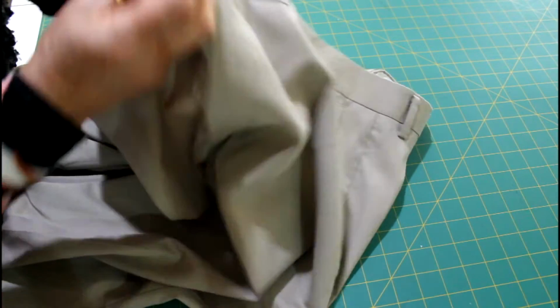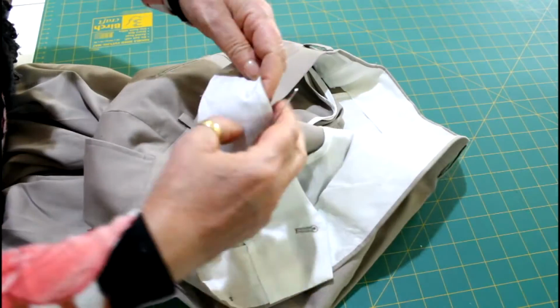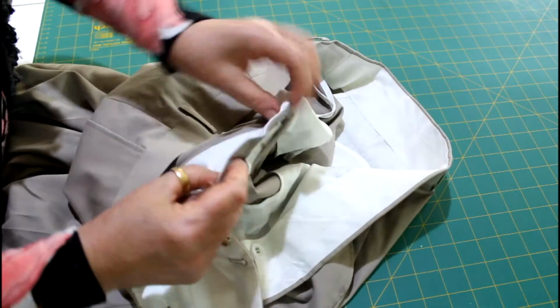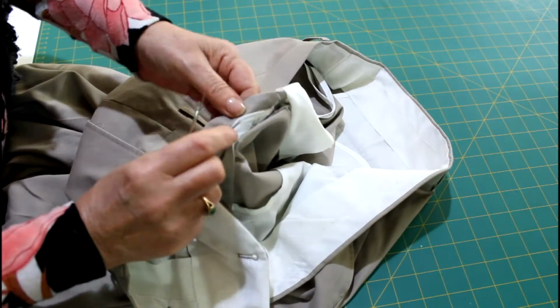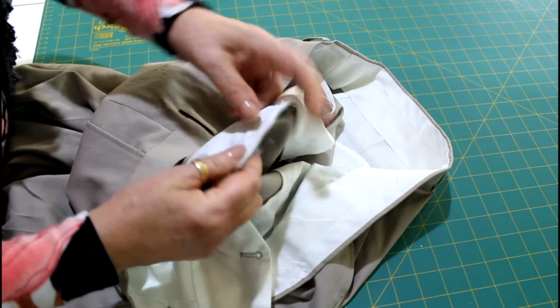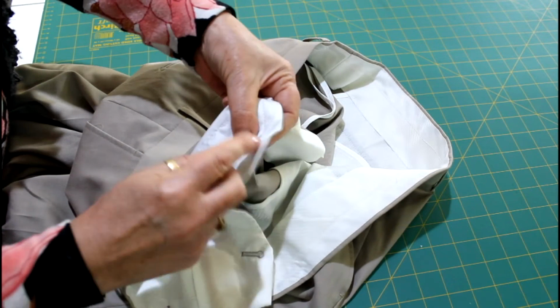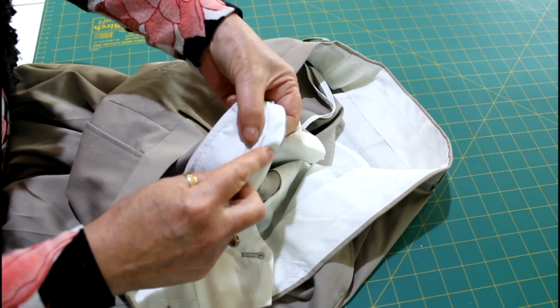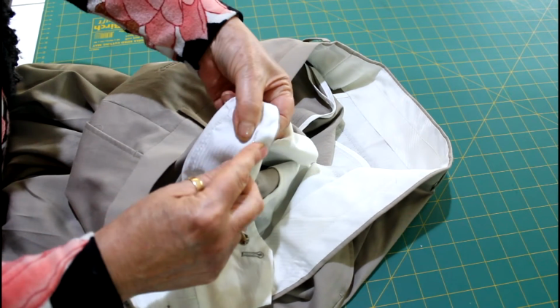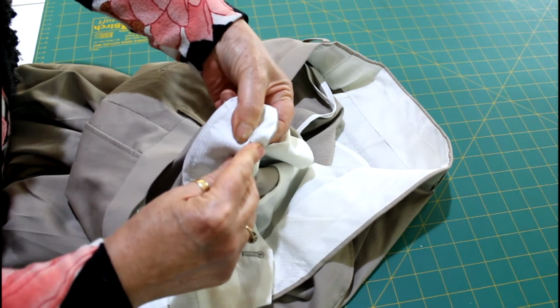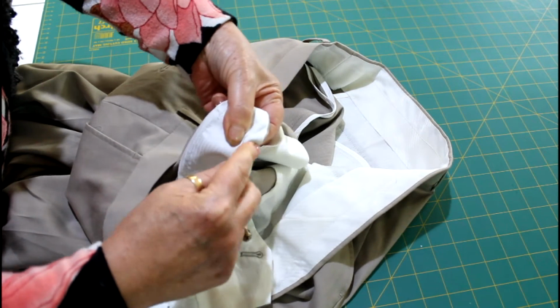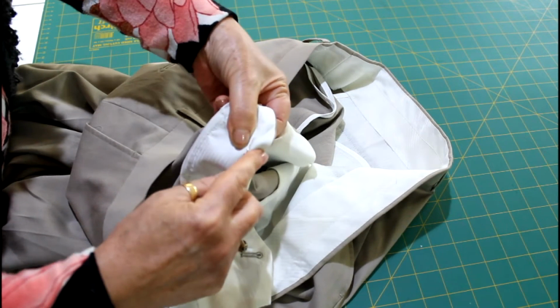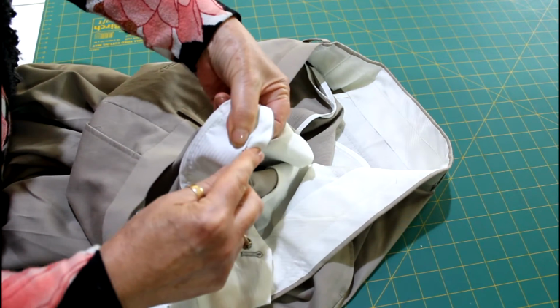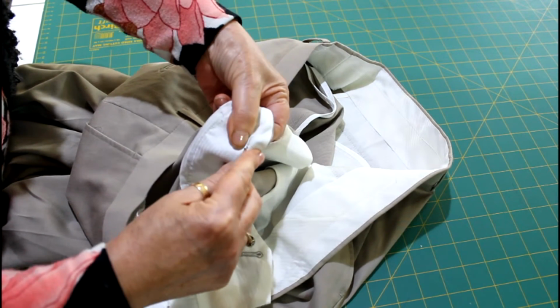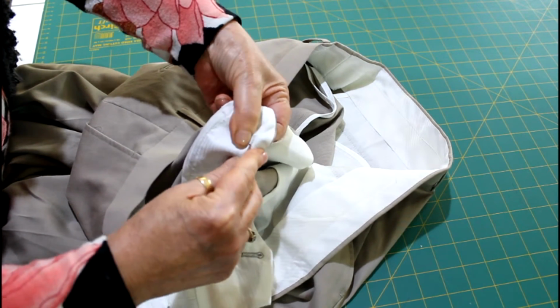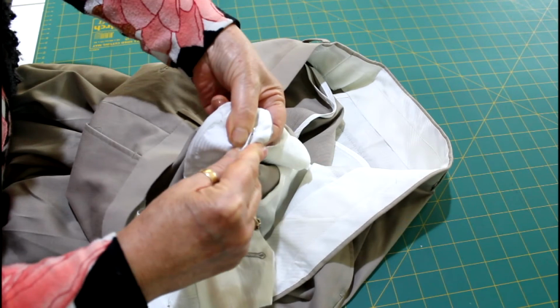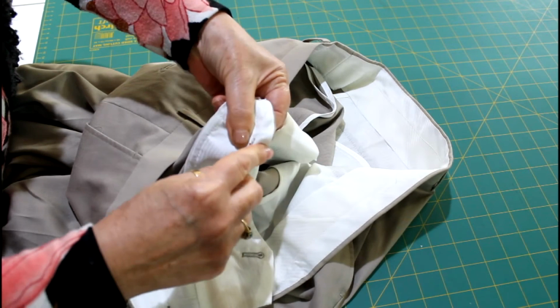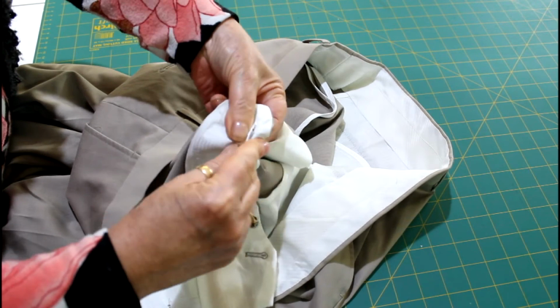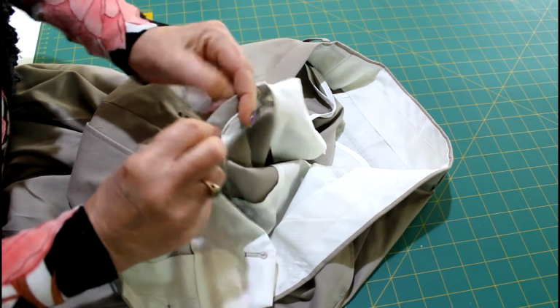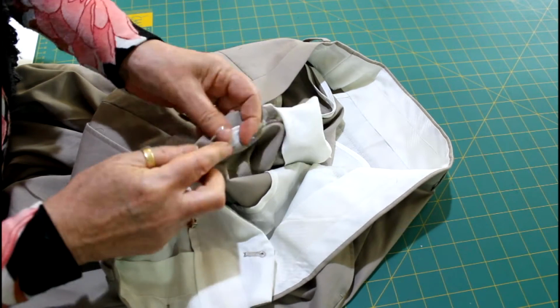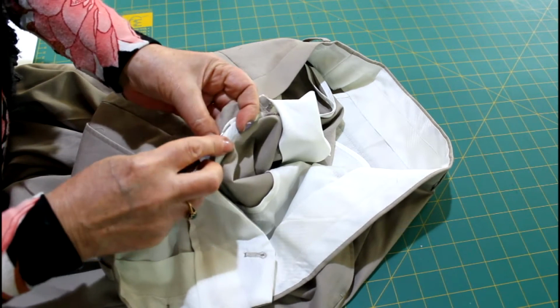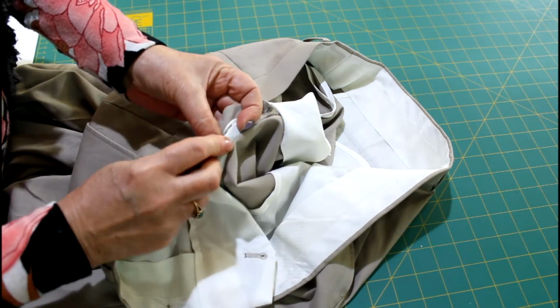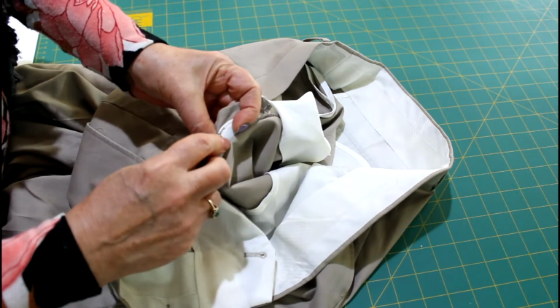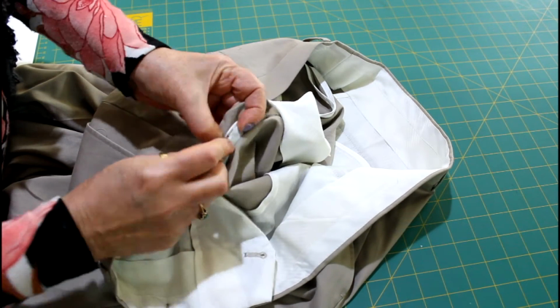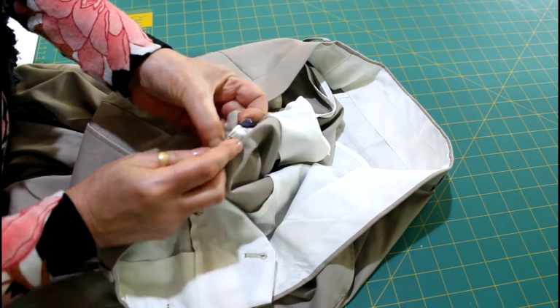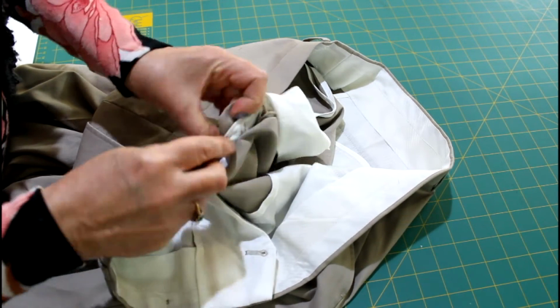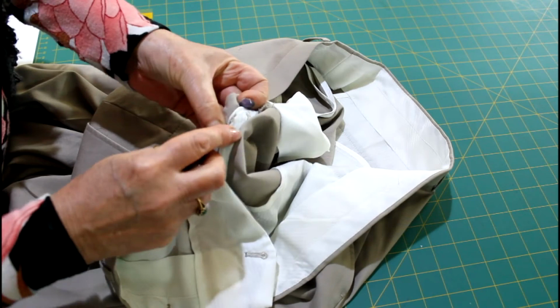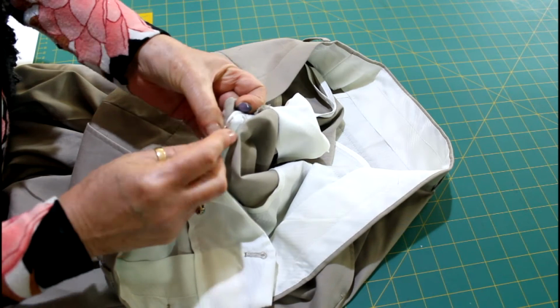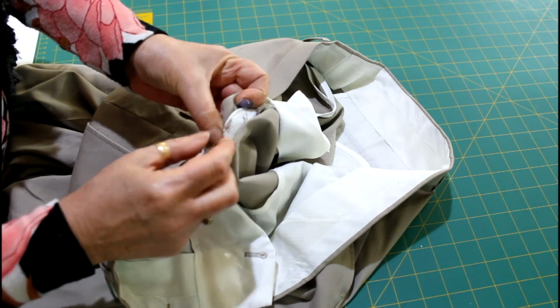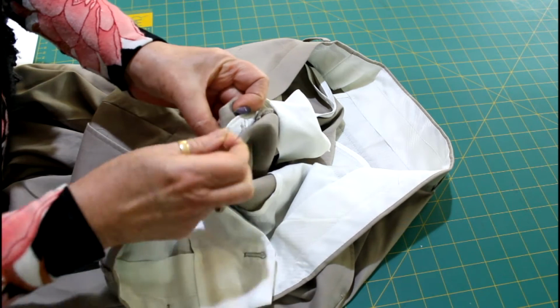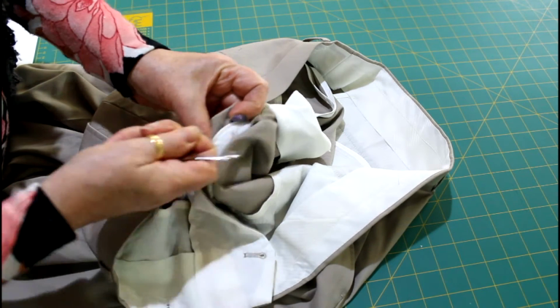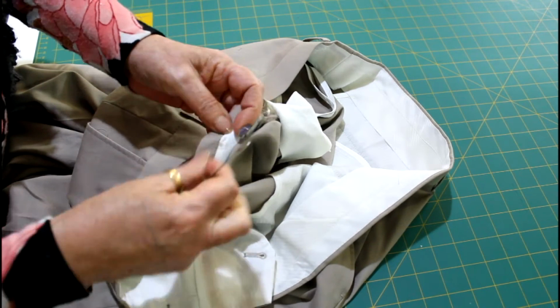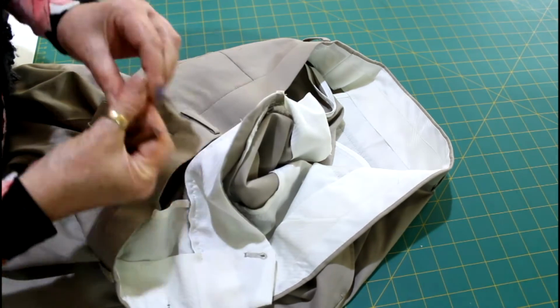The second thing you need to do is to release the flap section, which is usually secured to the opposite side of the zipper. And again, this is usually a zigzag, so you need to release that.